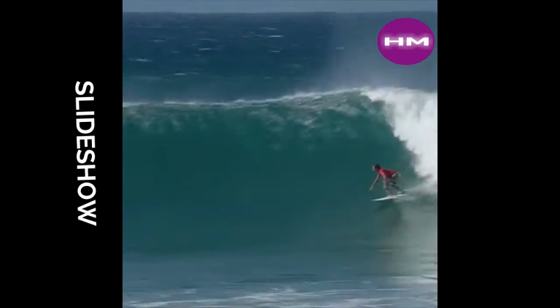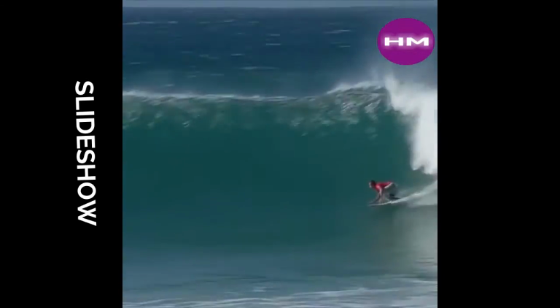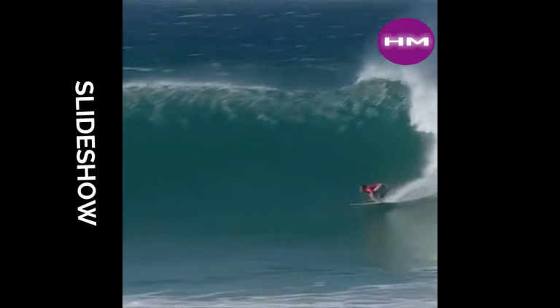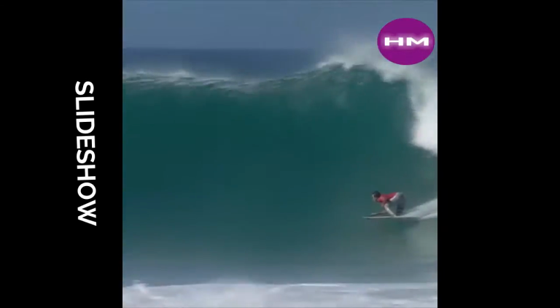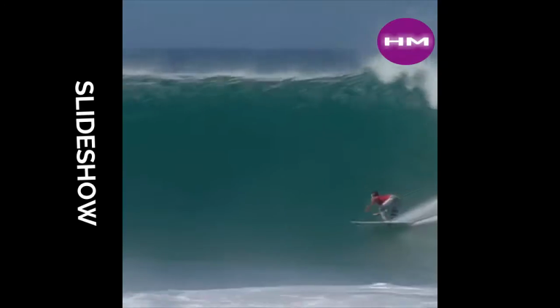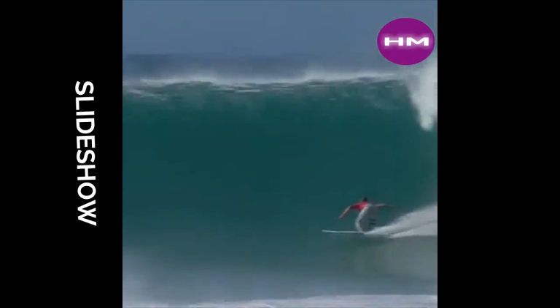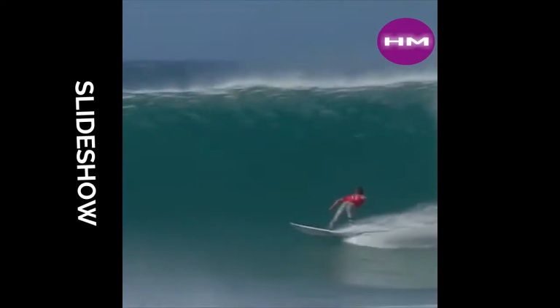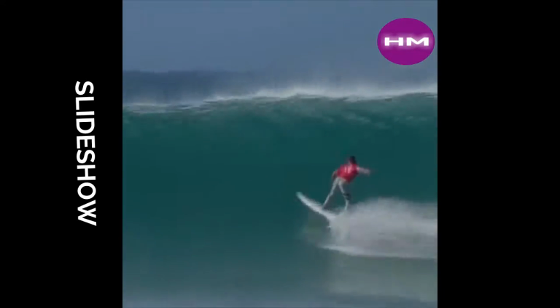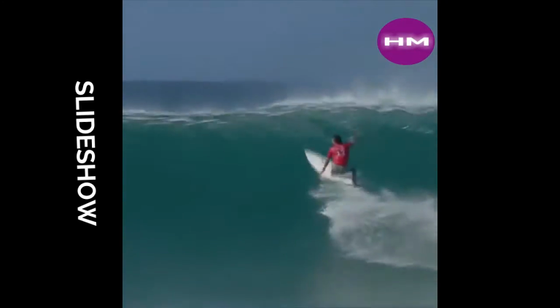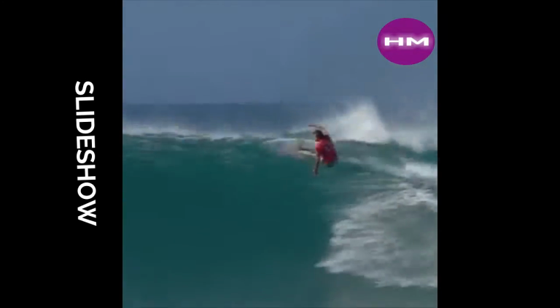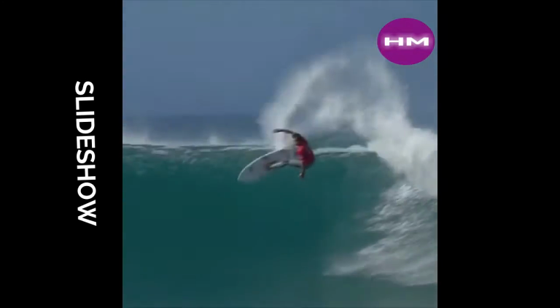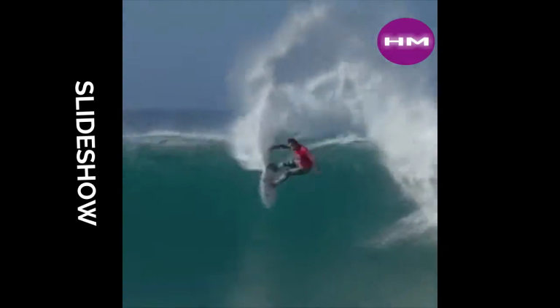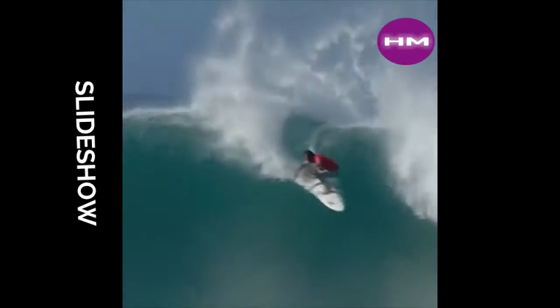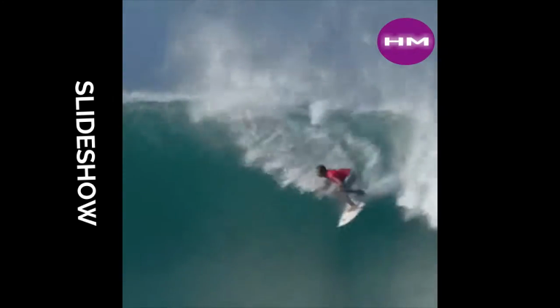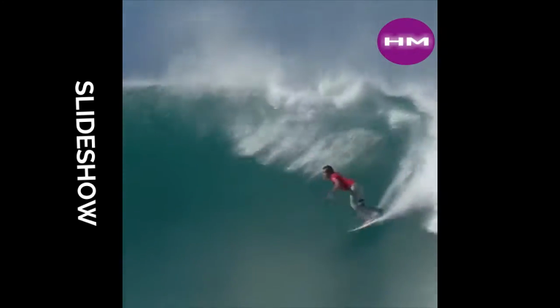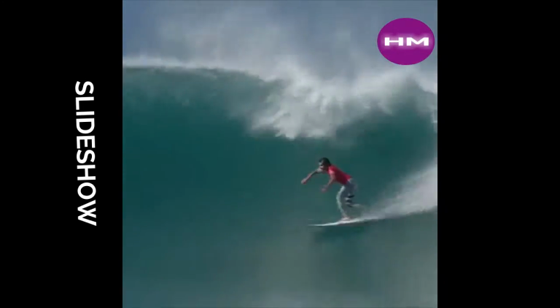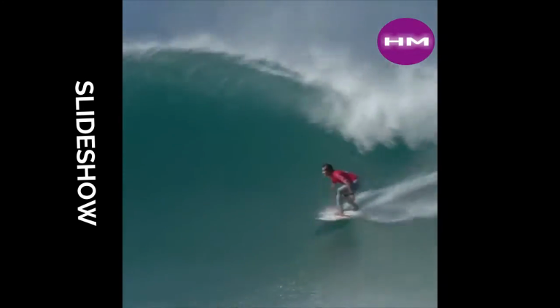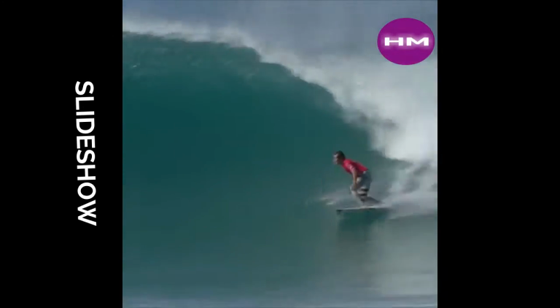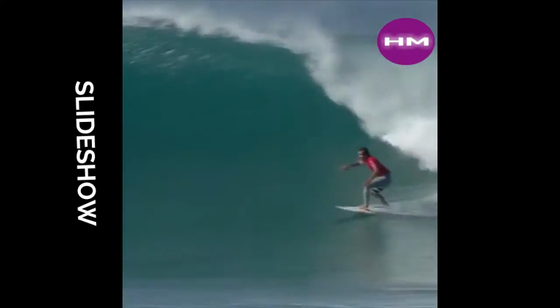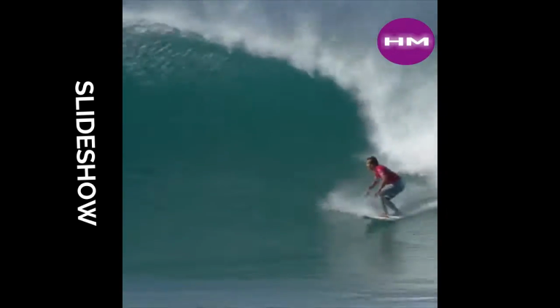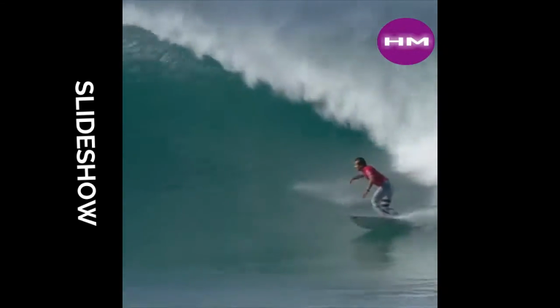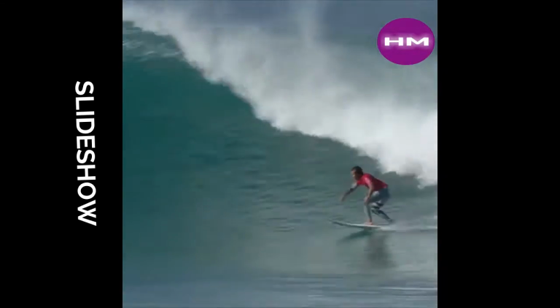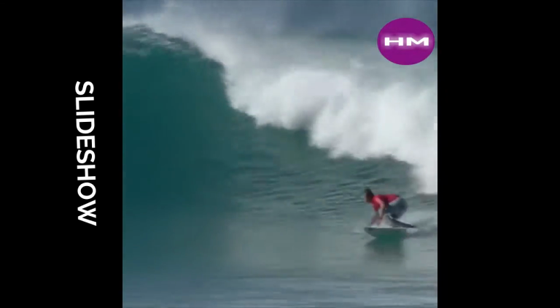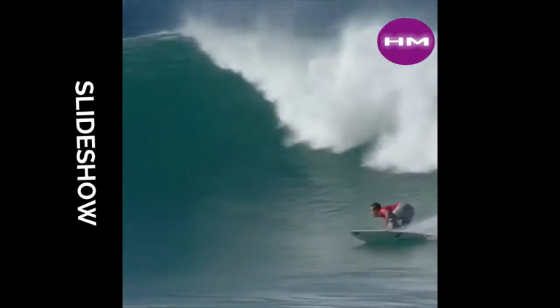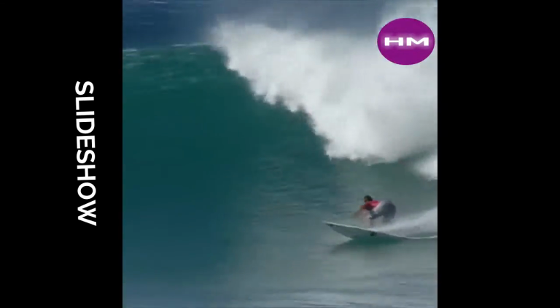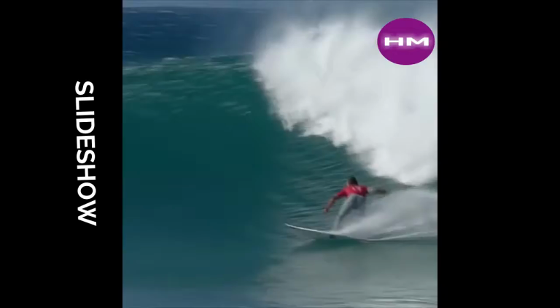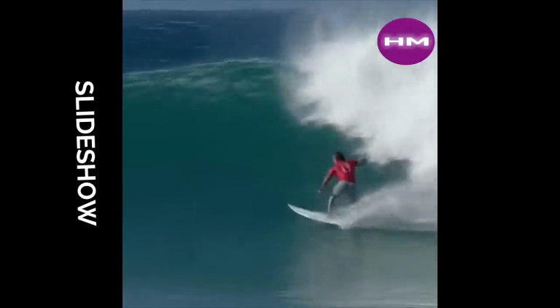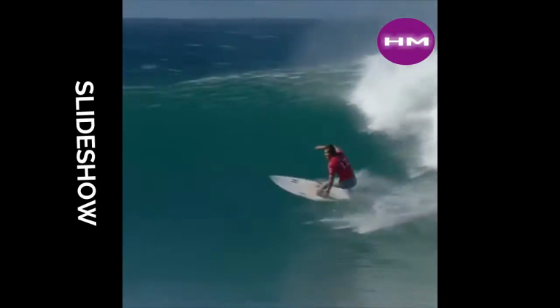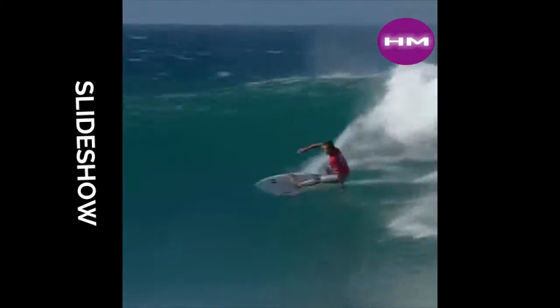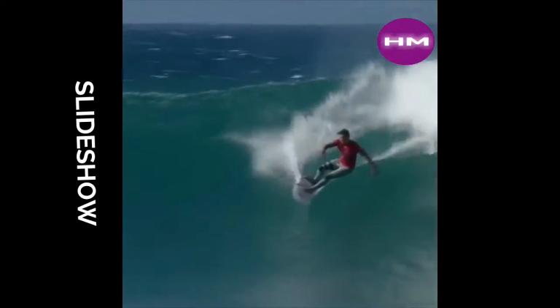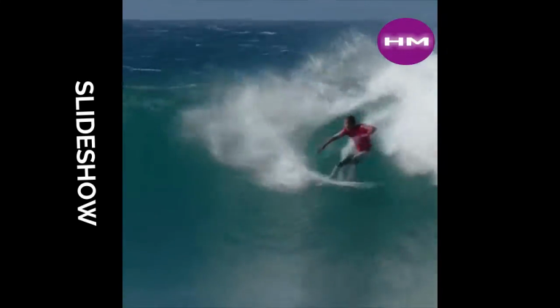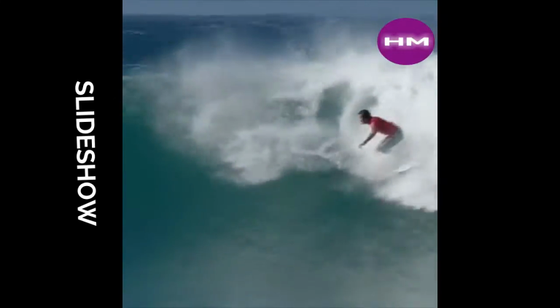Beautiful arc here. Look at this. Big canvas. Just arcs it all the way through. Carrying a ton of speed throughout the entire maneuver.